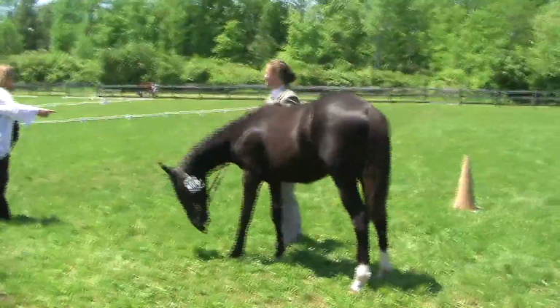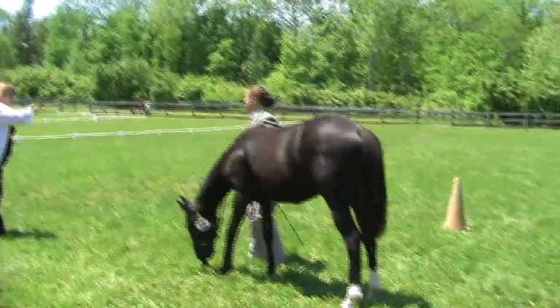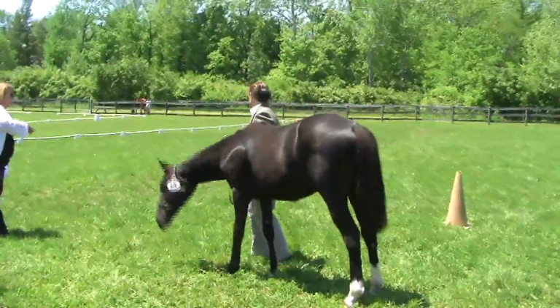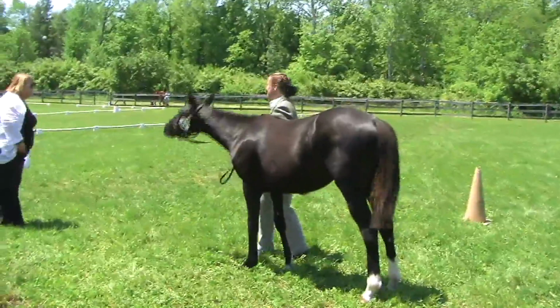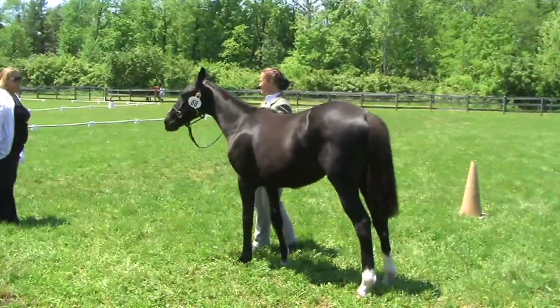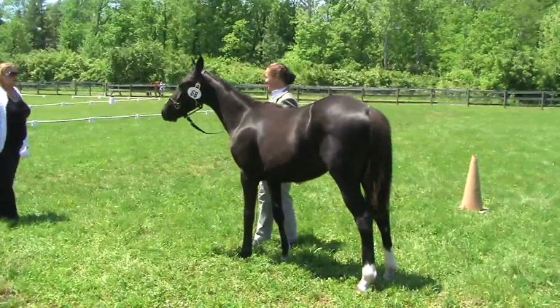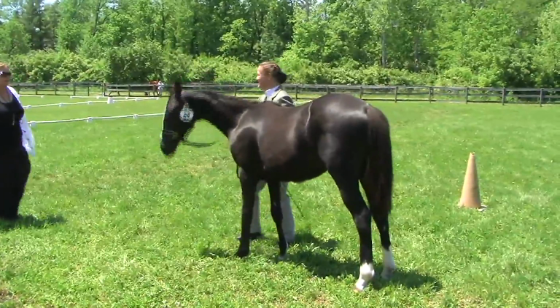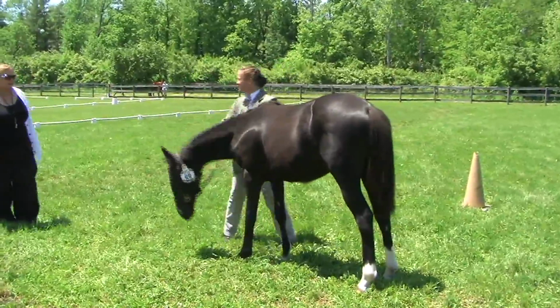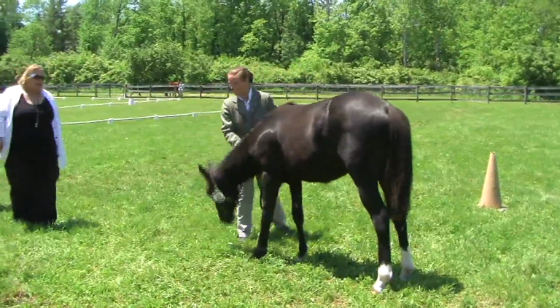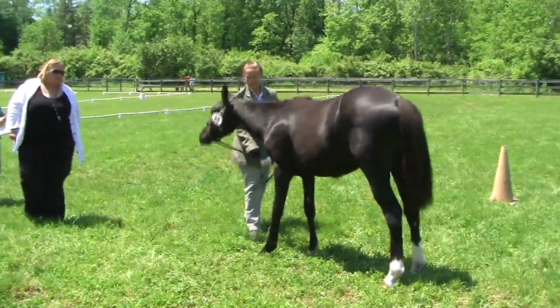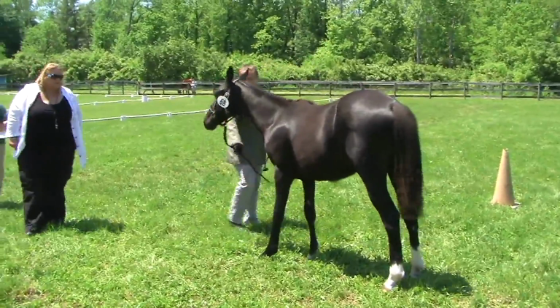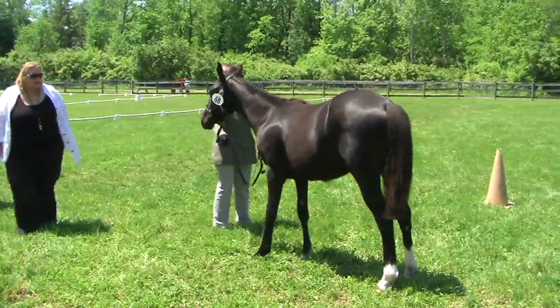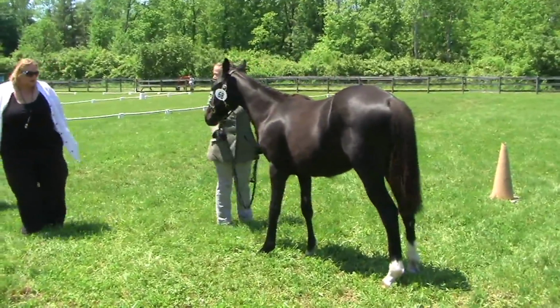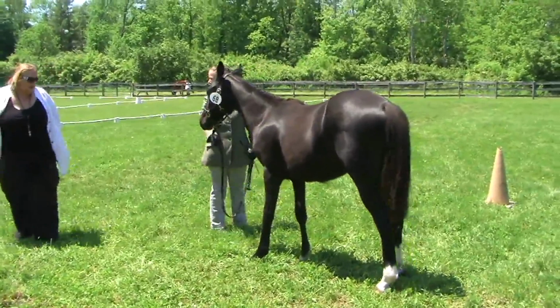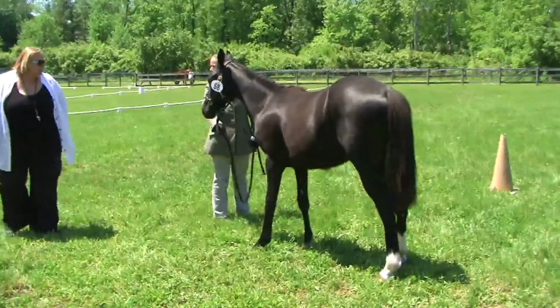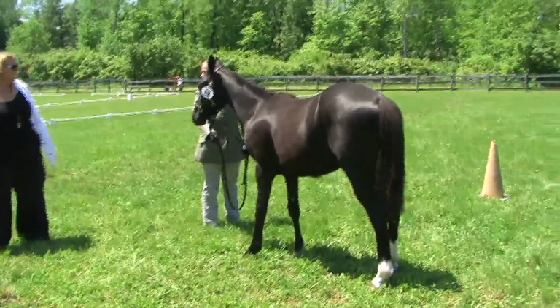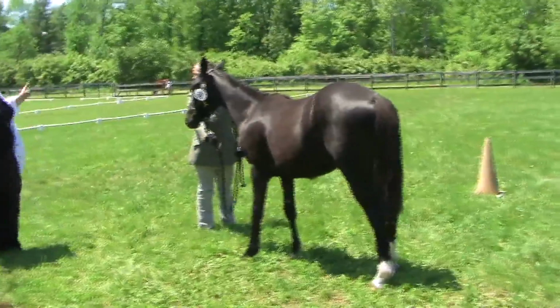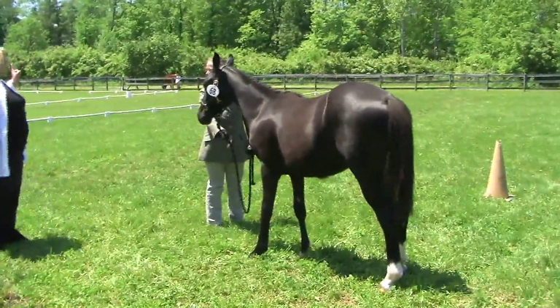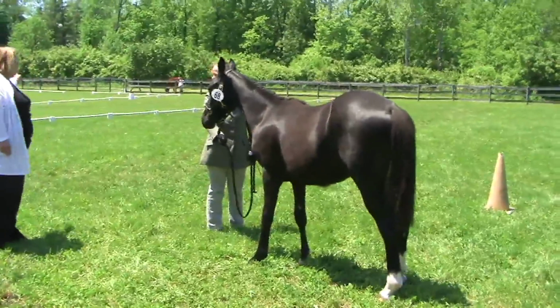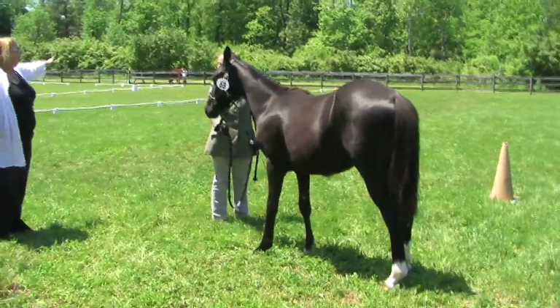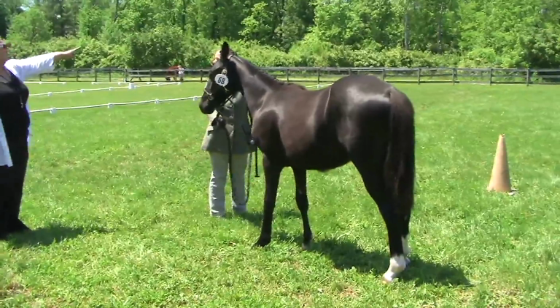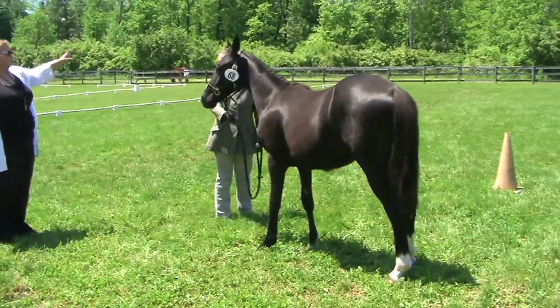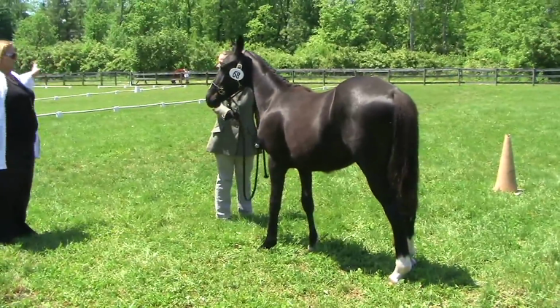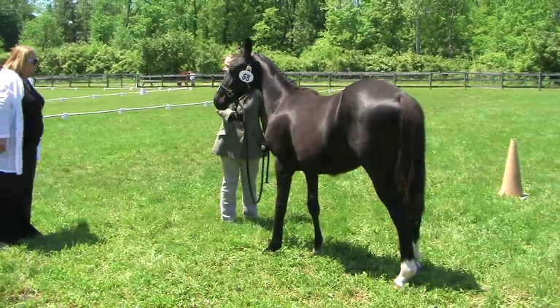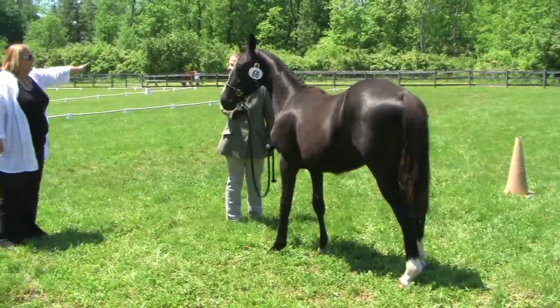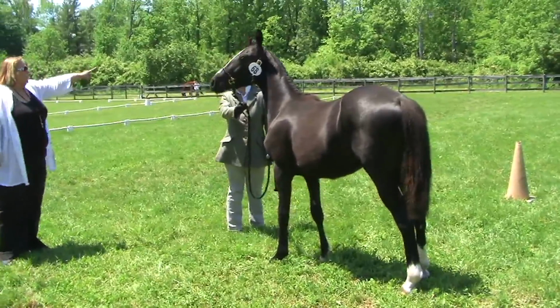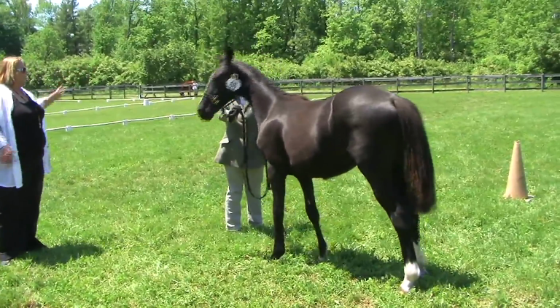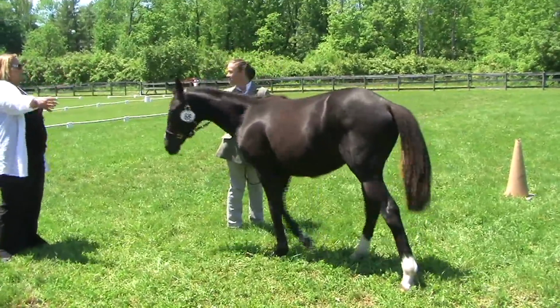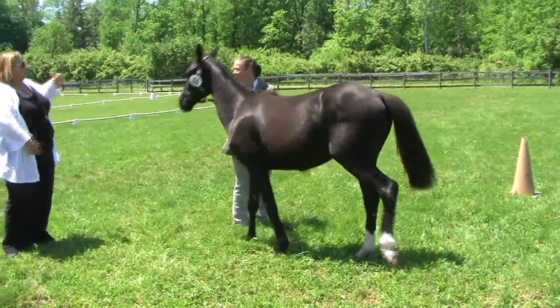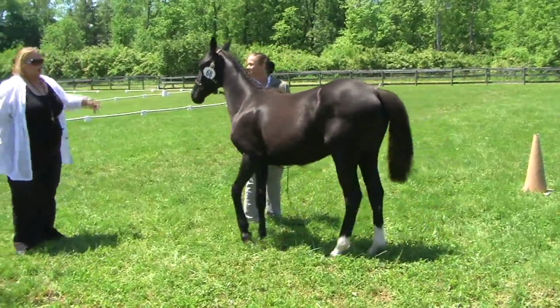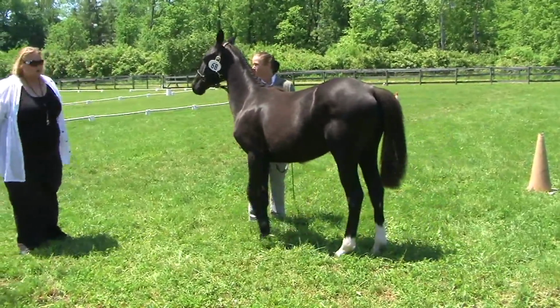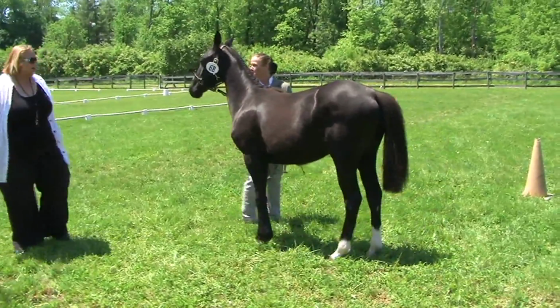Would you walk the small triangle please, and do whatever you need to to get good passes for me? Like if you need to turn up there to get even more kind of march across, go right ahead.